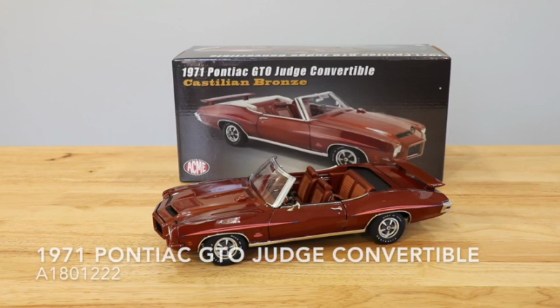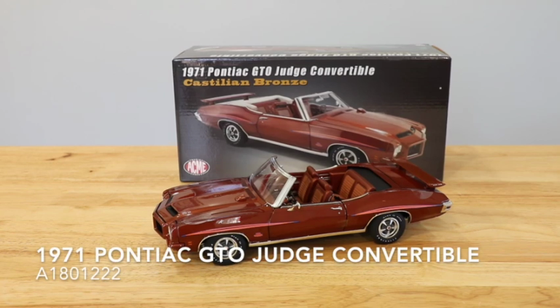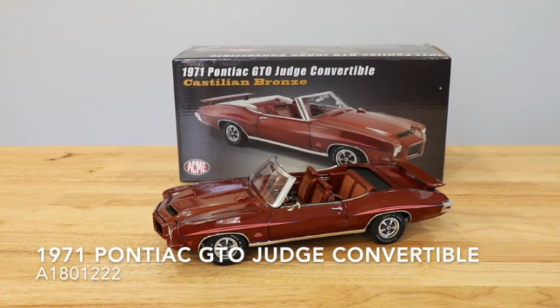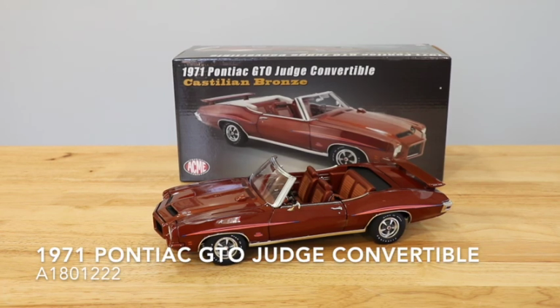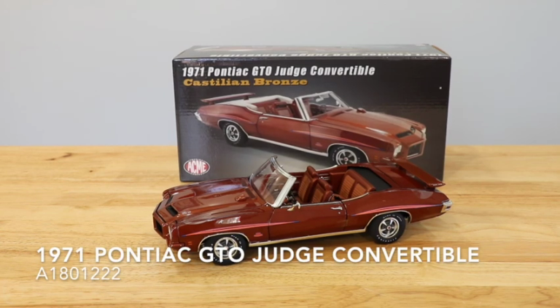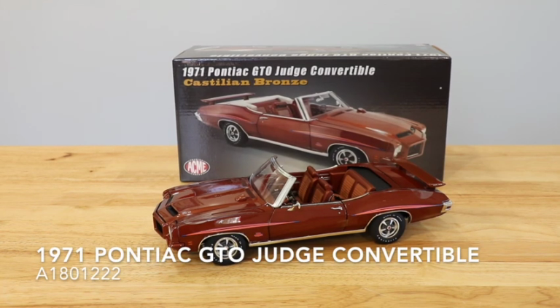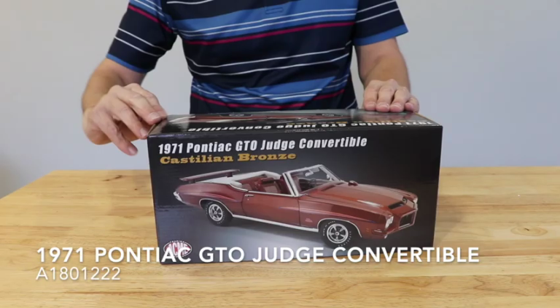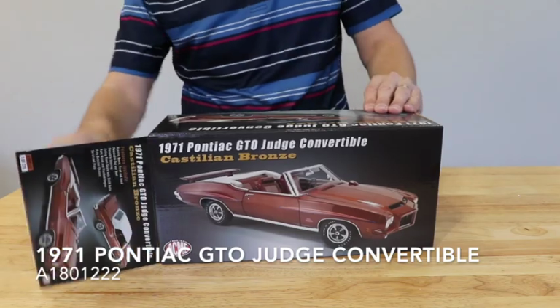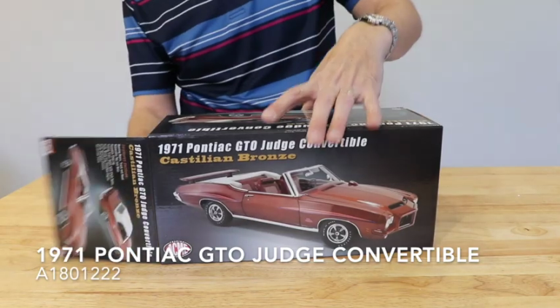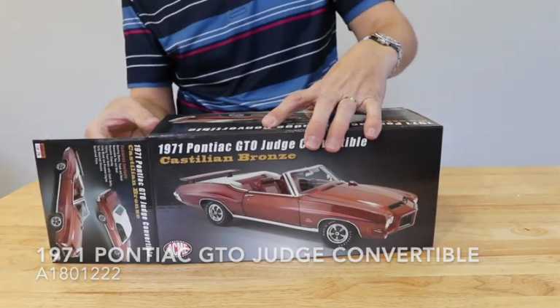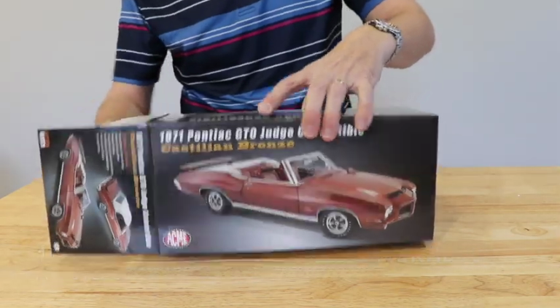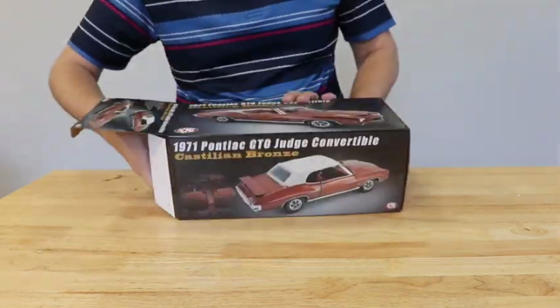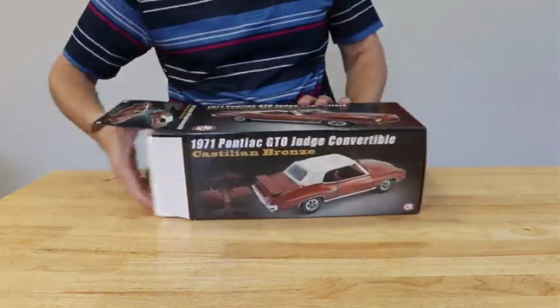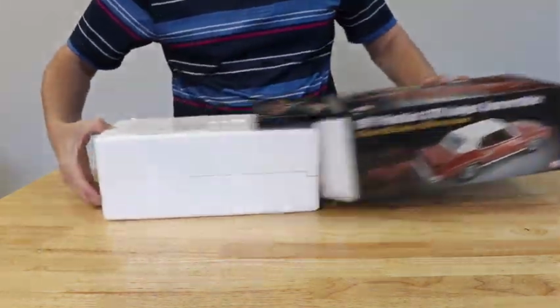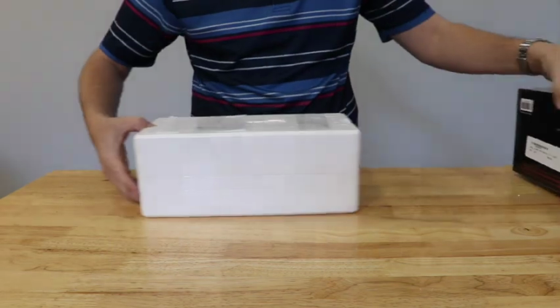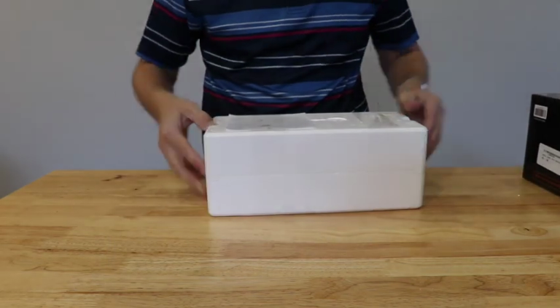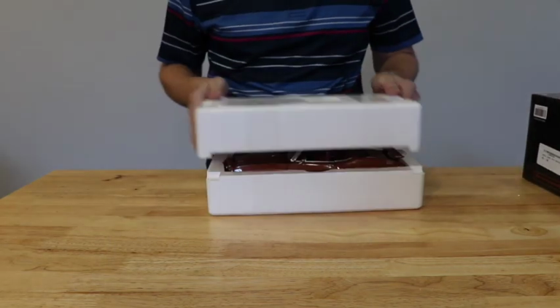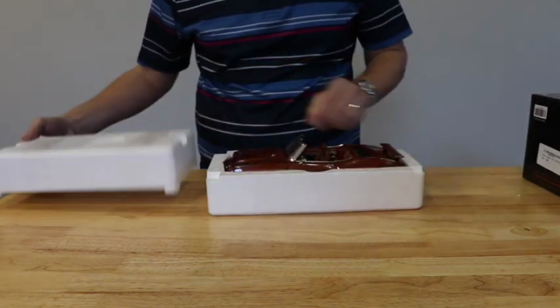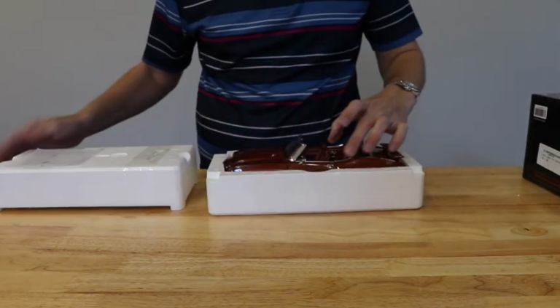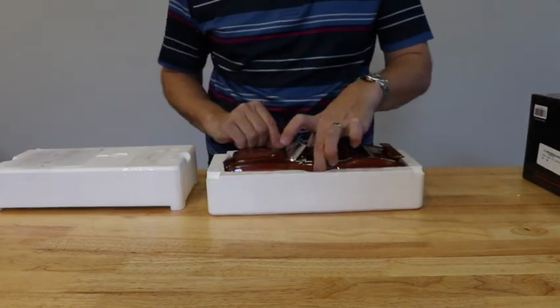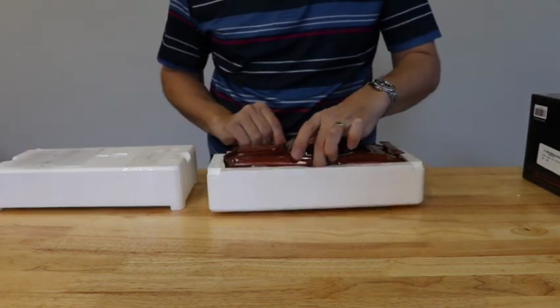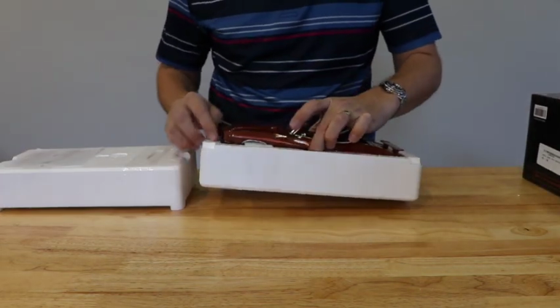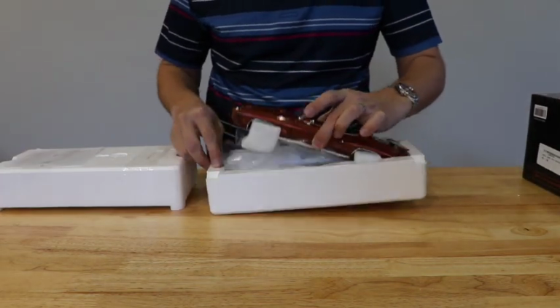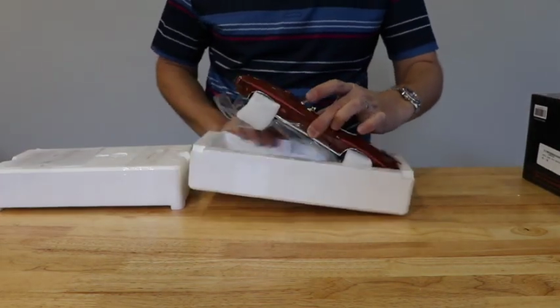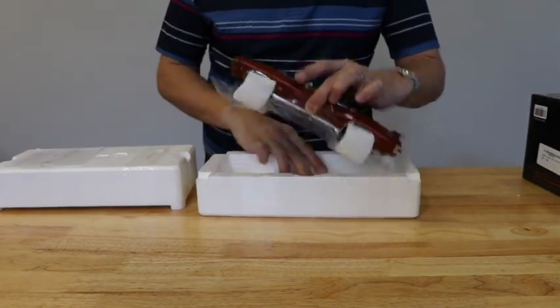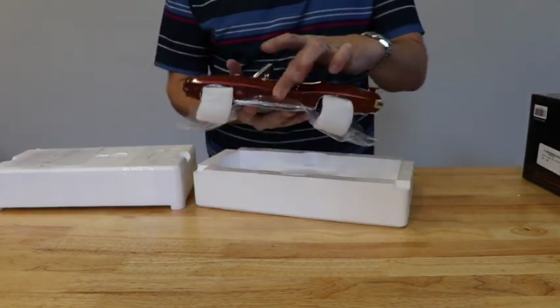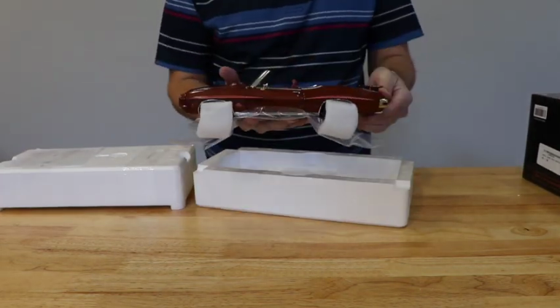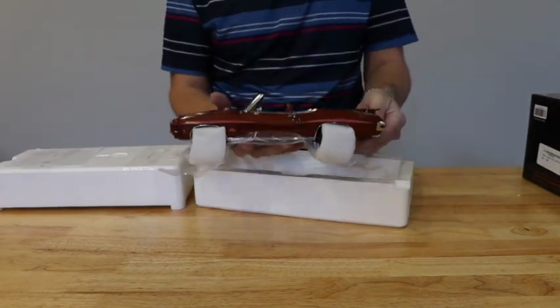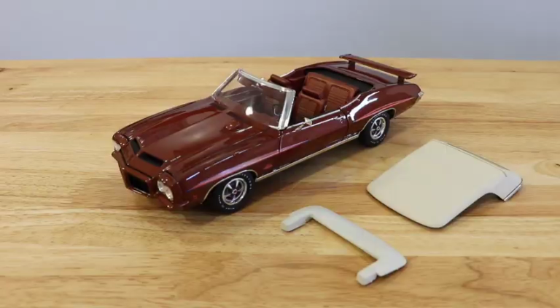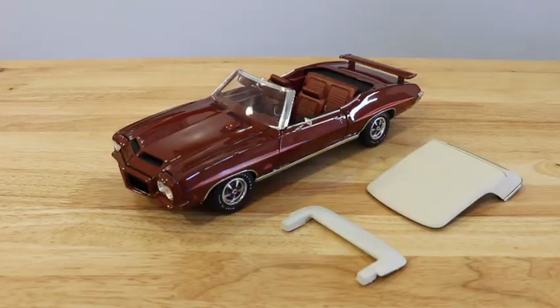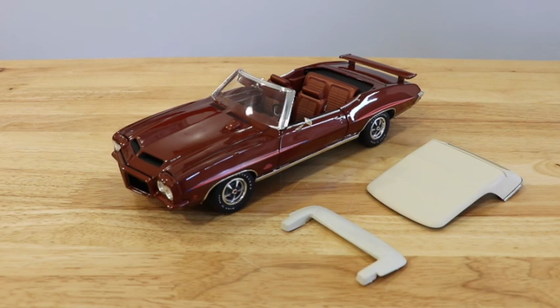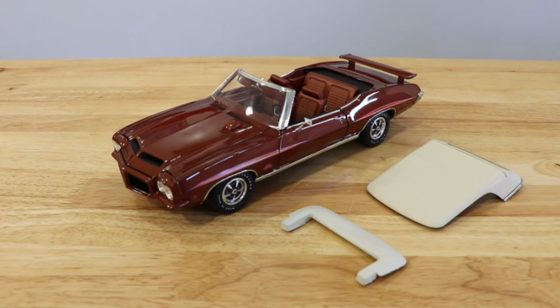Celebrate the final year of the Pontiac GTO Judge with this pristine scale replica by Acme Diecast. Acme Diecast is one of the premier manufacturers of high-quality diecast models and replicas.